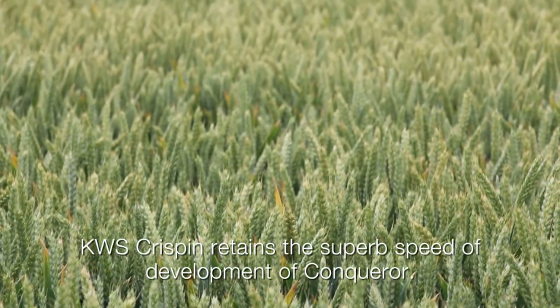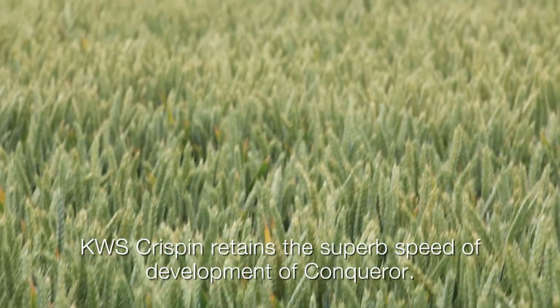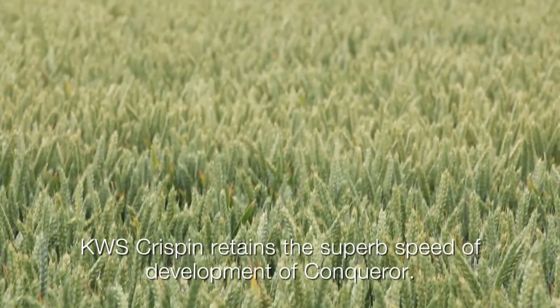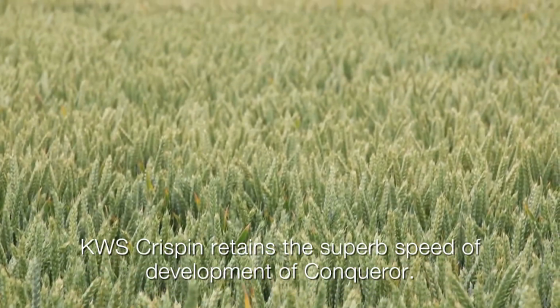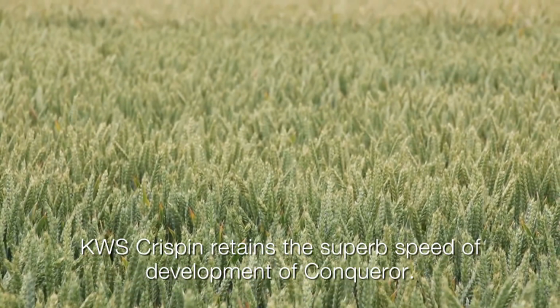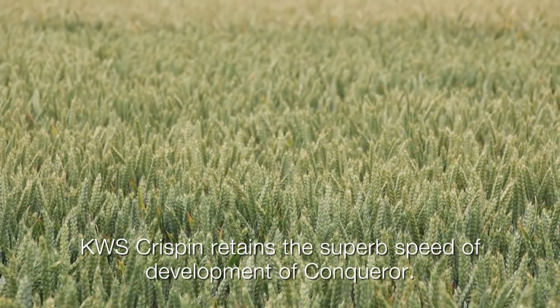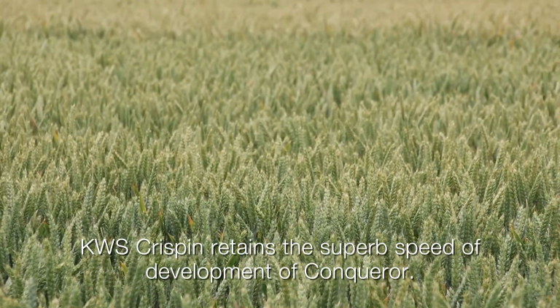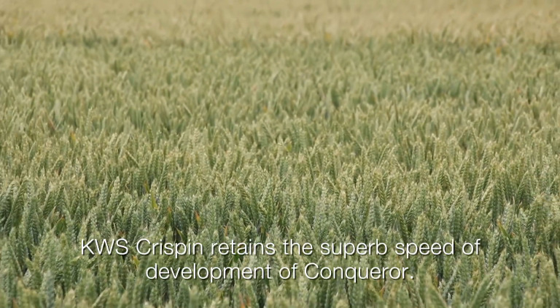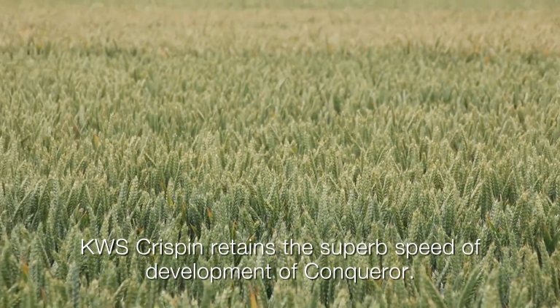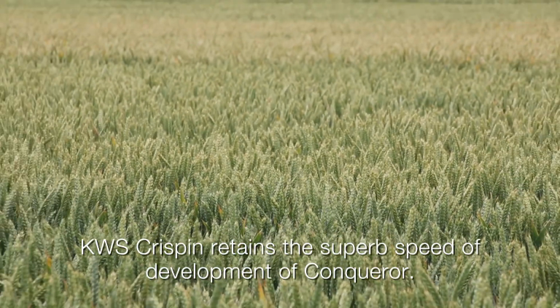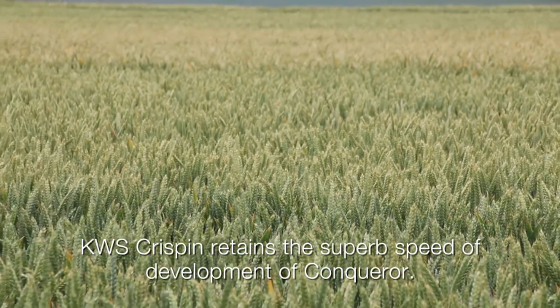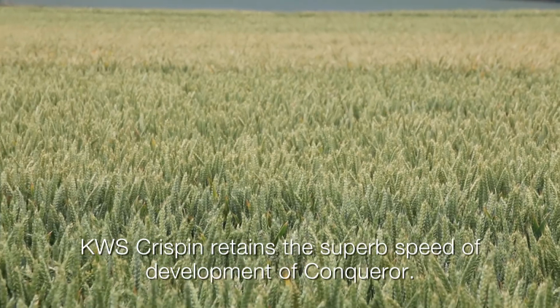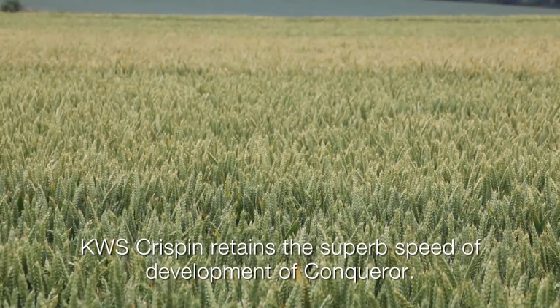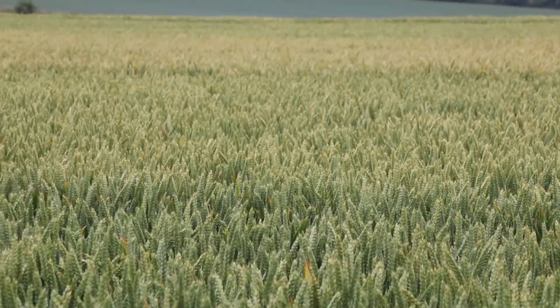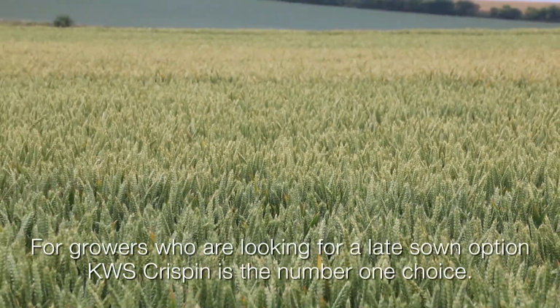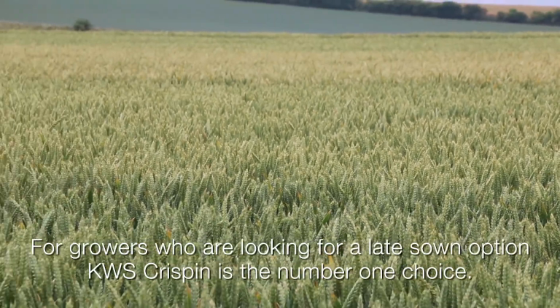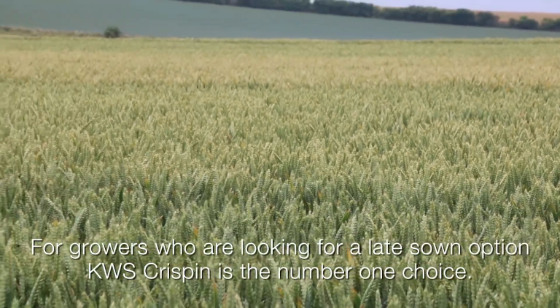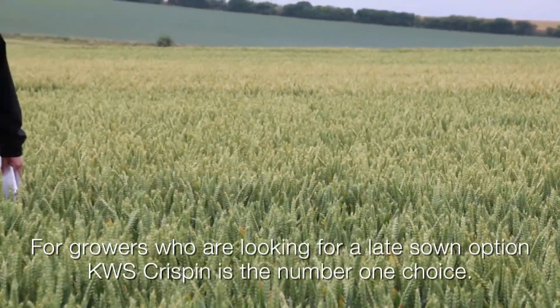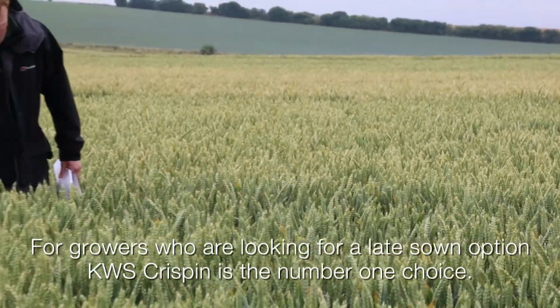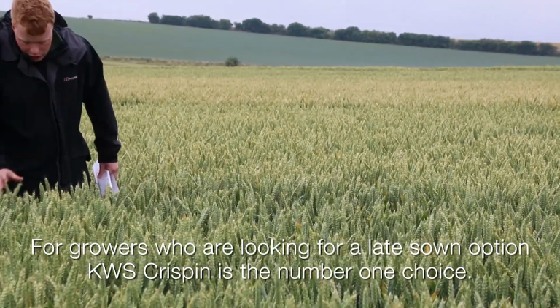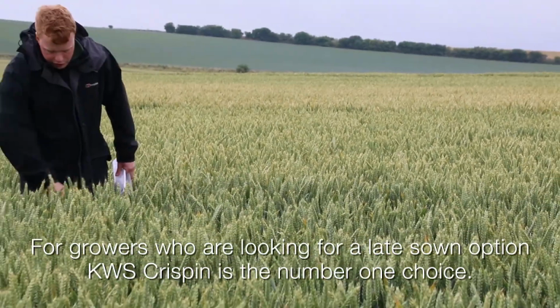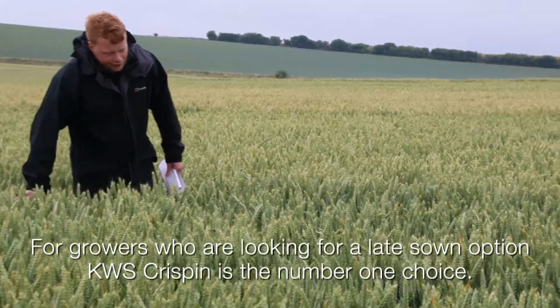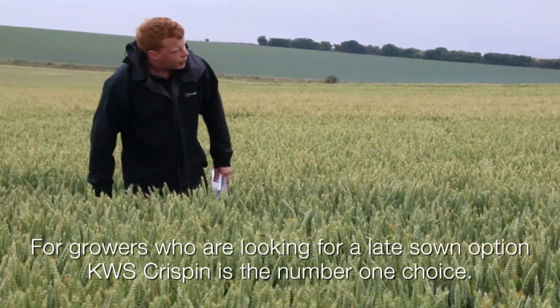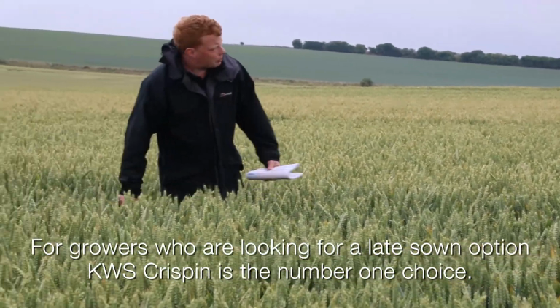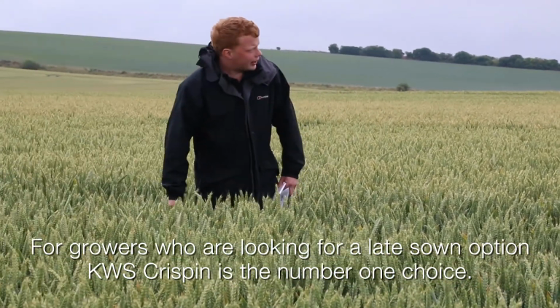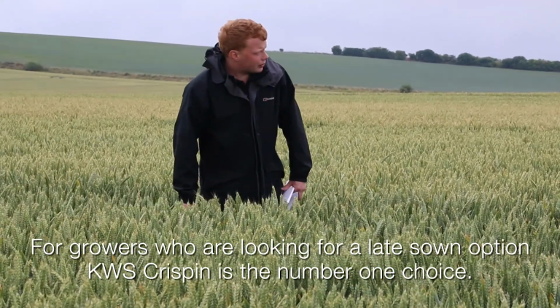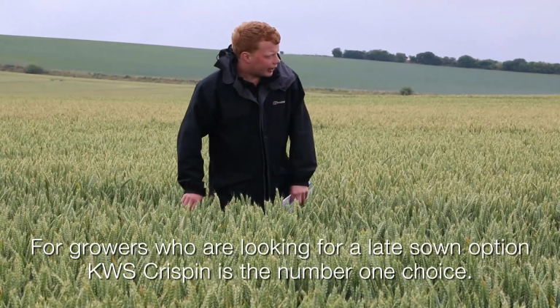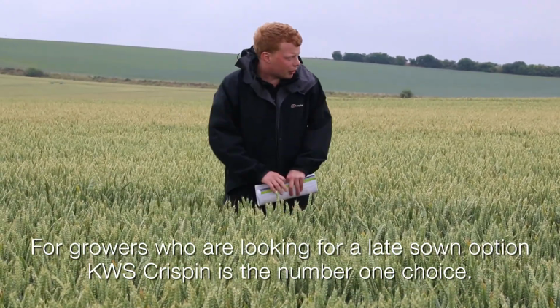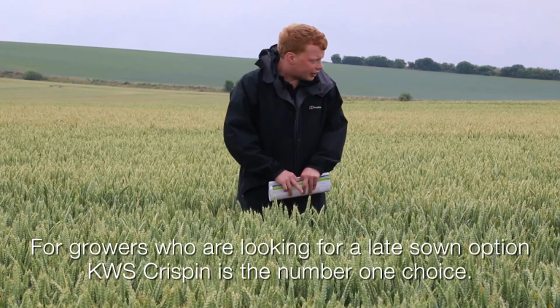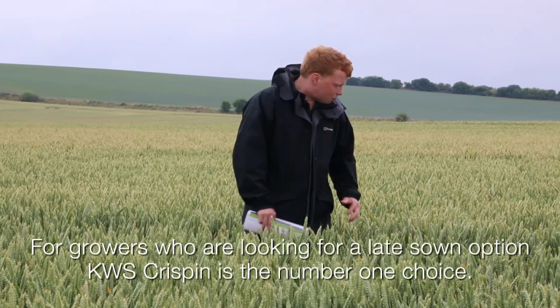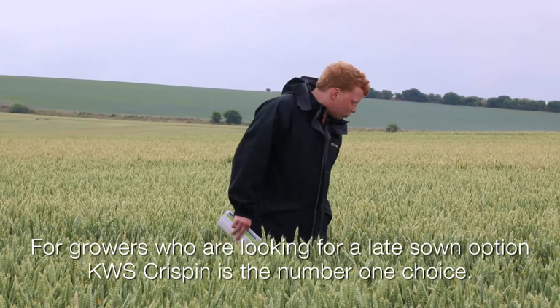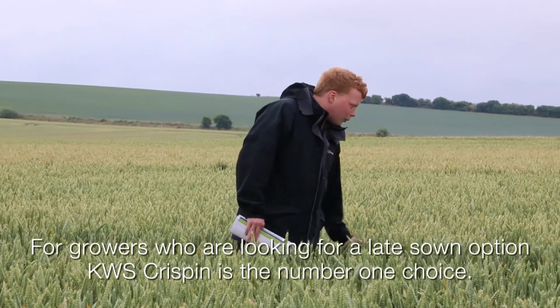KWS Crispin retains the superb speed of development of Conqueror. For growers who are looking for a late sown option, KWS Crispin is the number one choice.